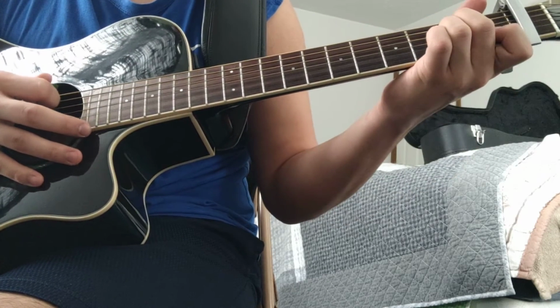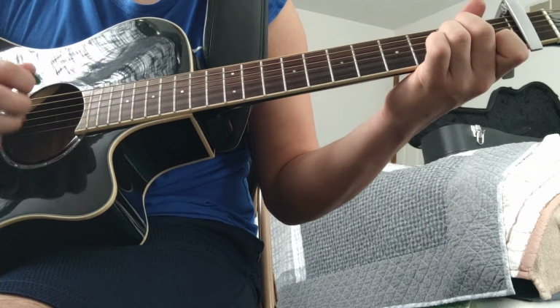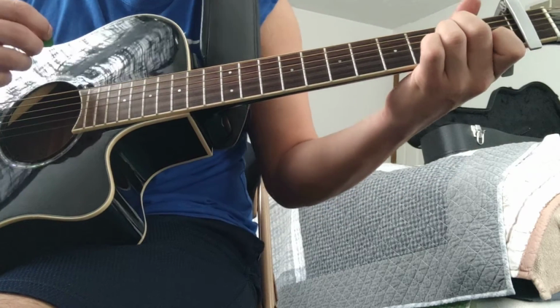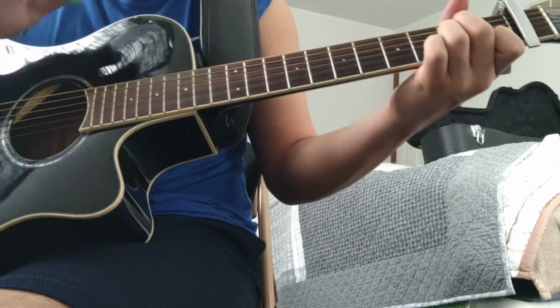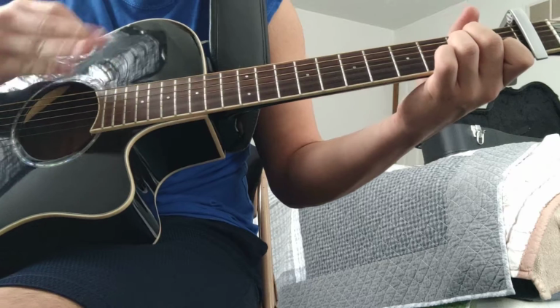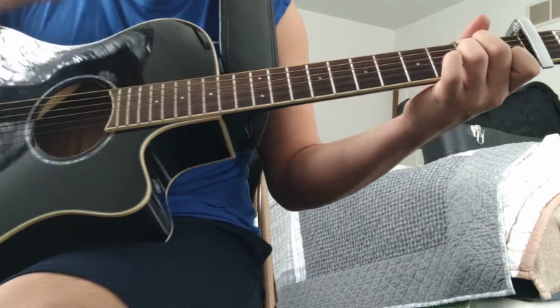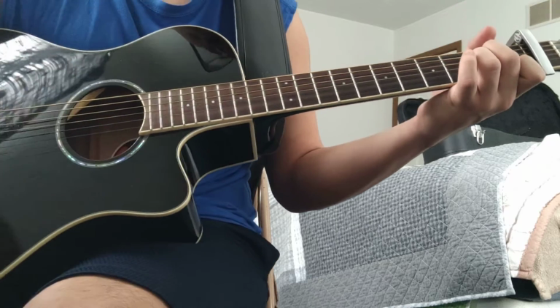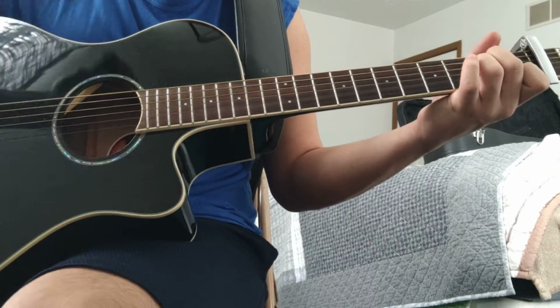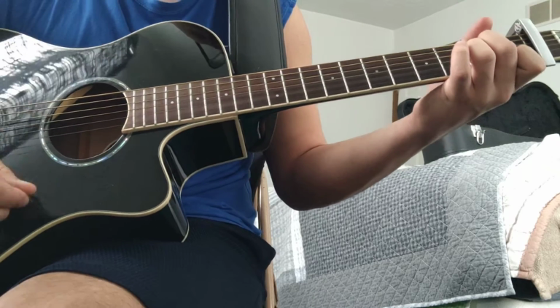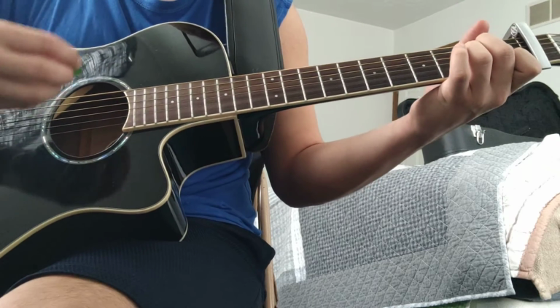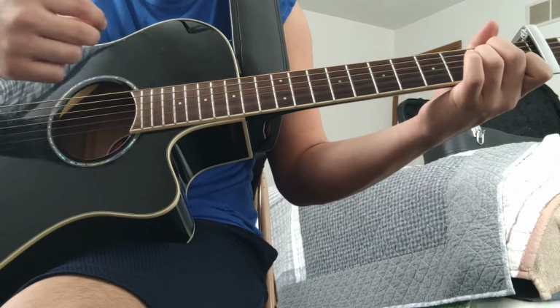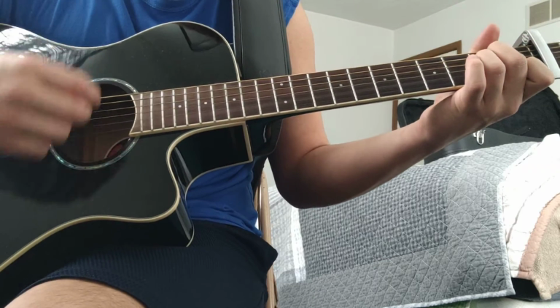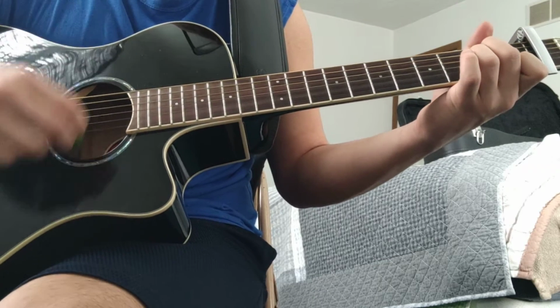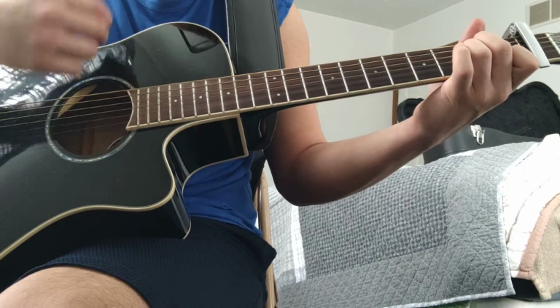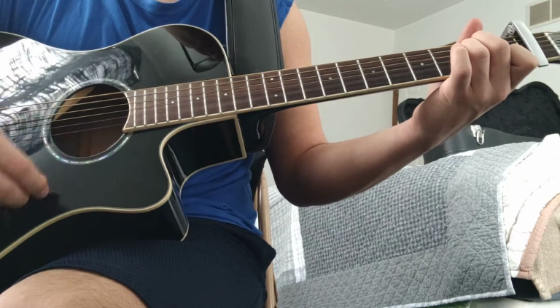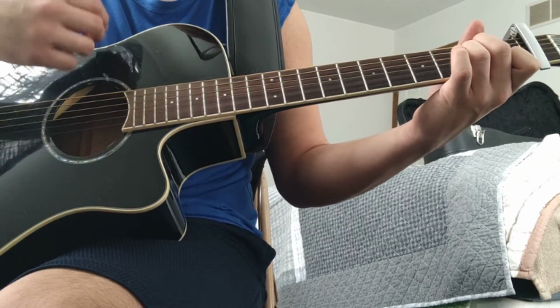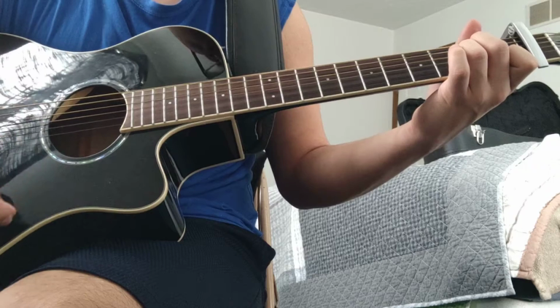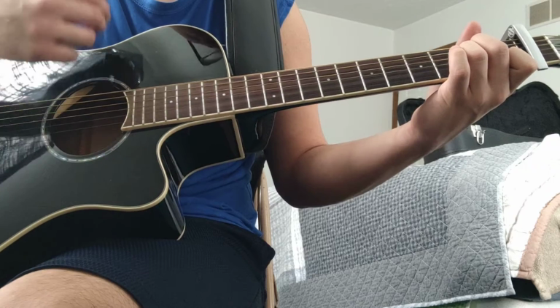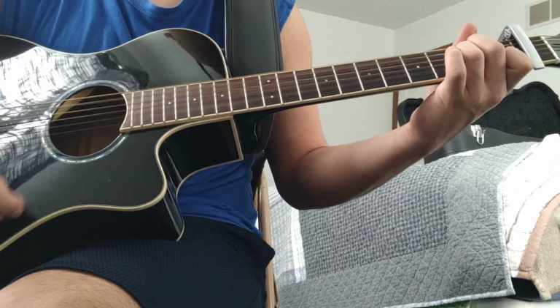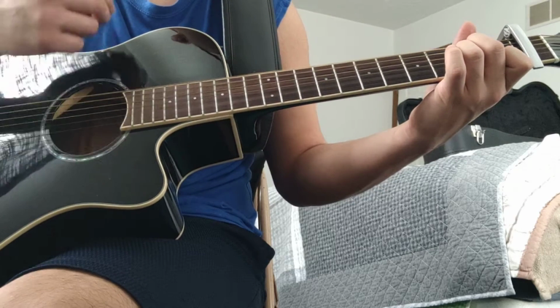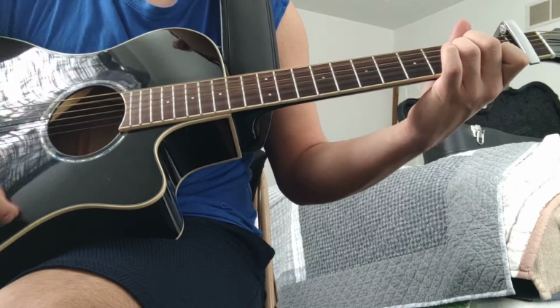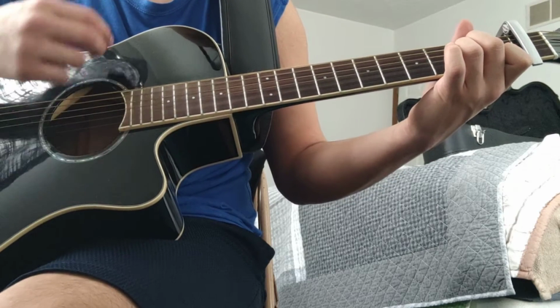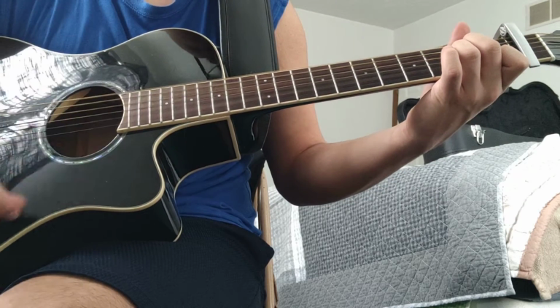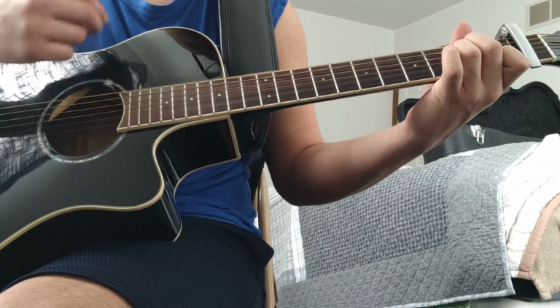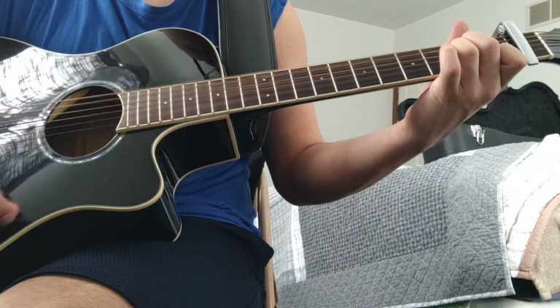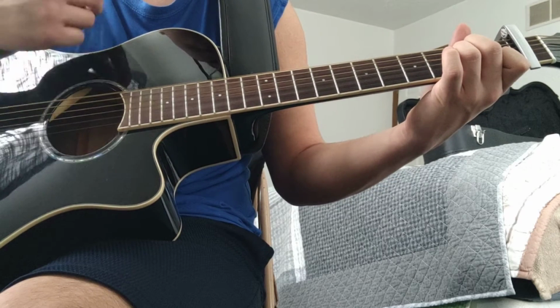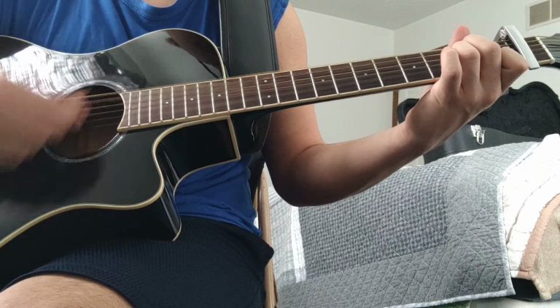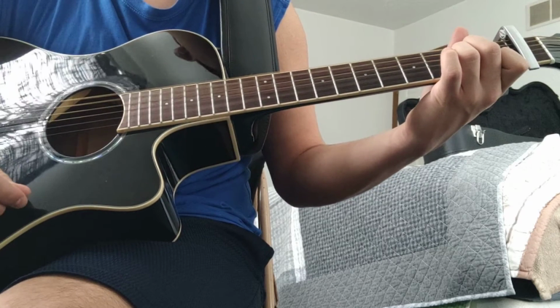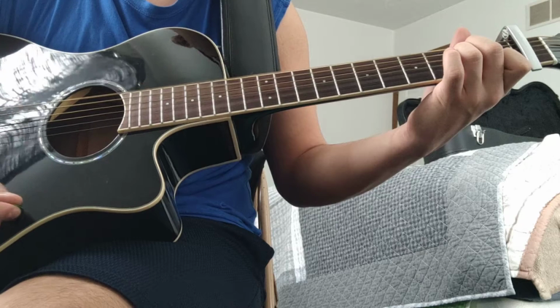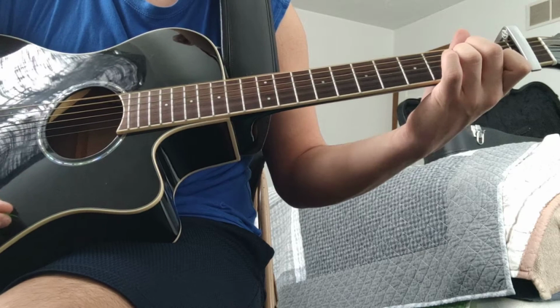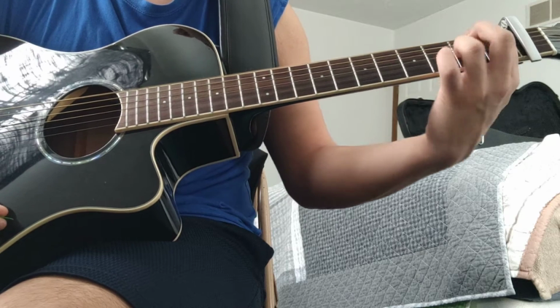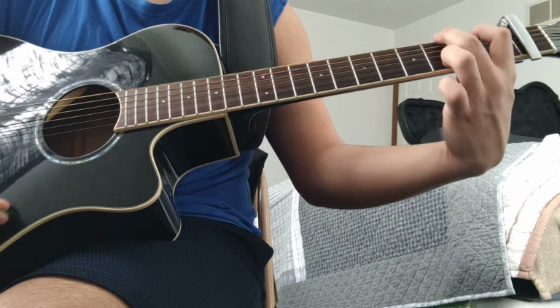The strumming pattern is just up and down the entire song. So it's 1 and 2 and 3 and 4 and 5 and 6 and 7 and 8. And on the 8, you switch it.